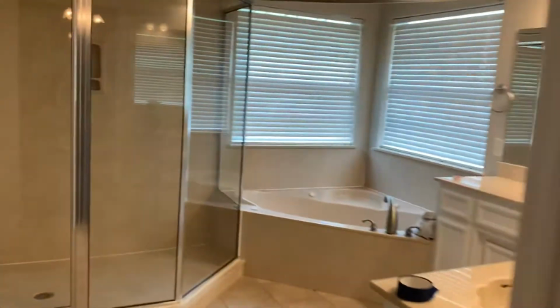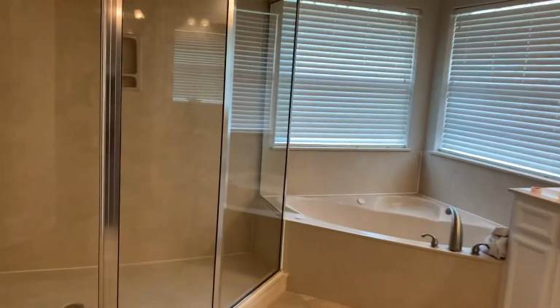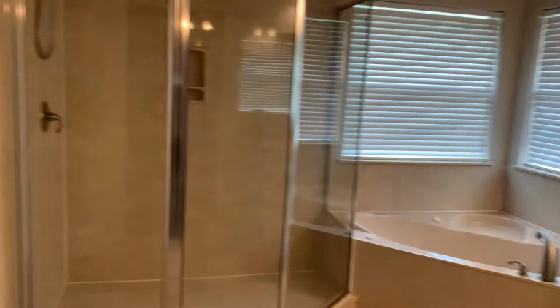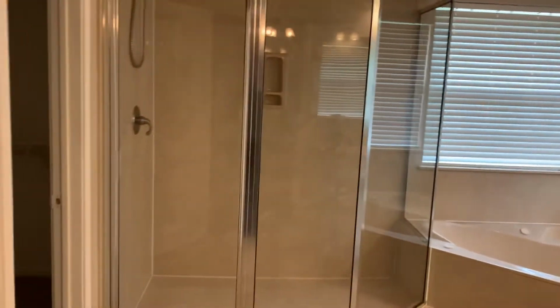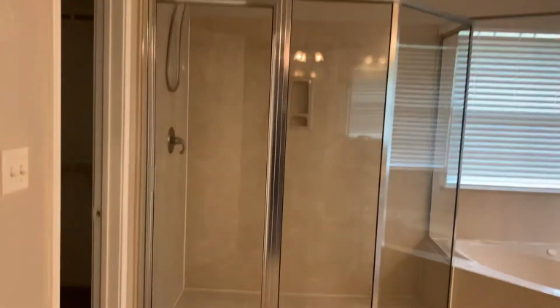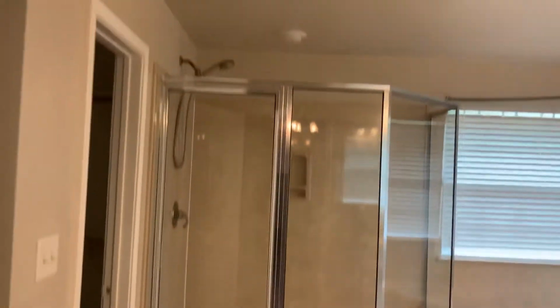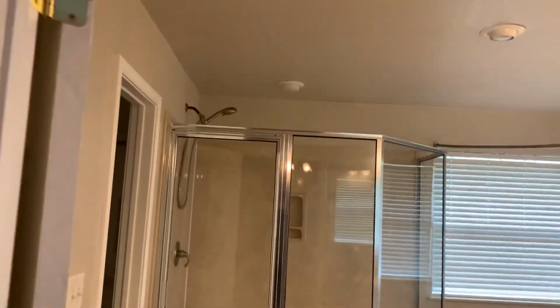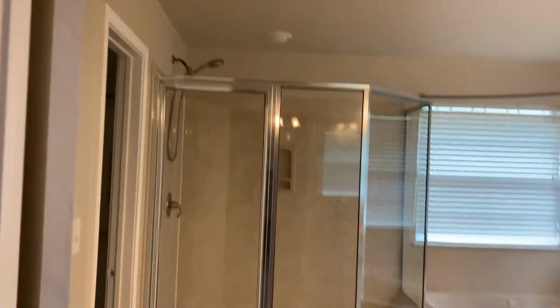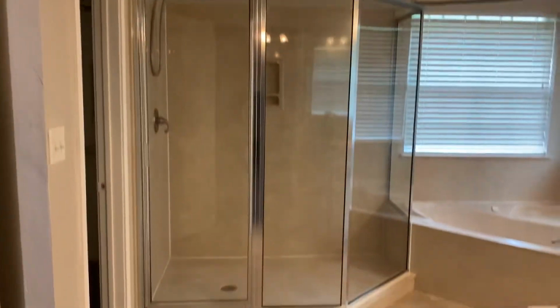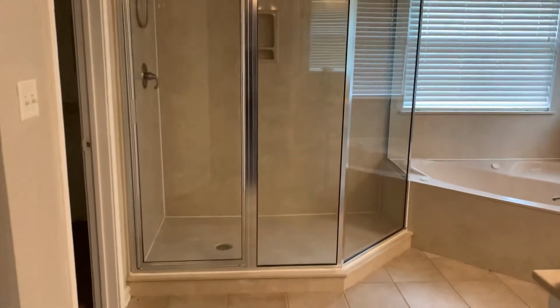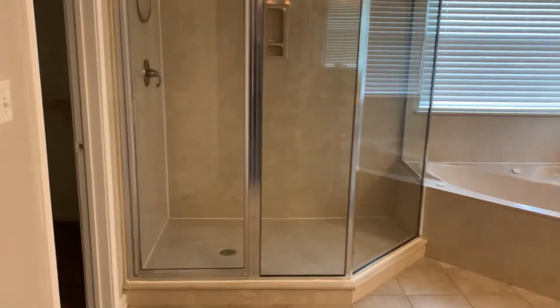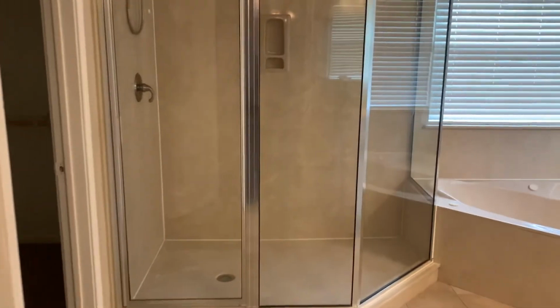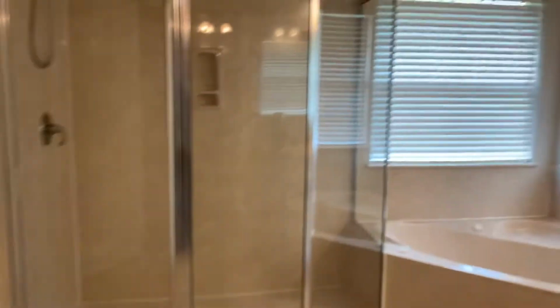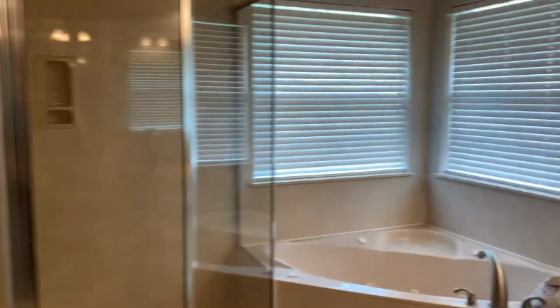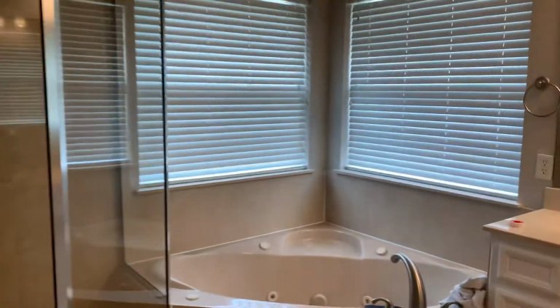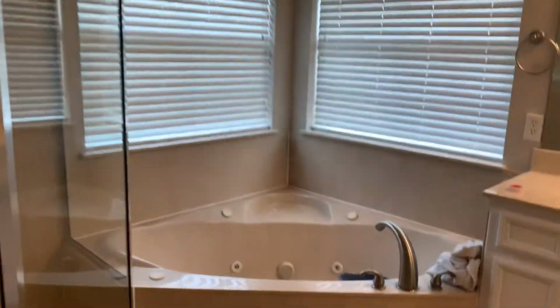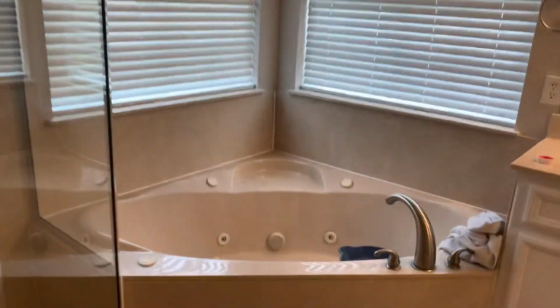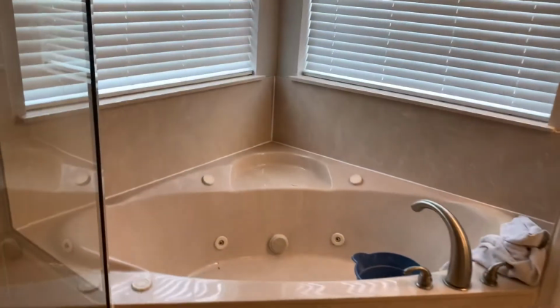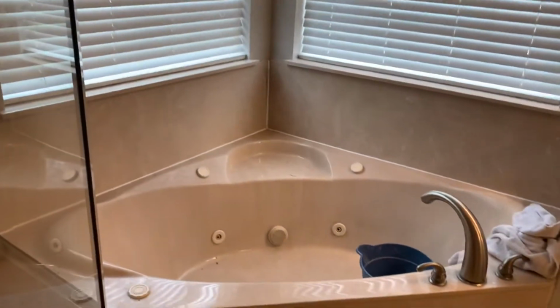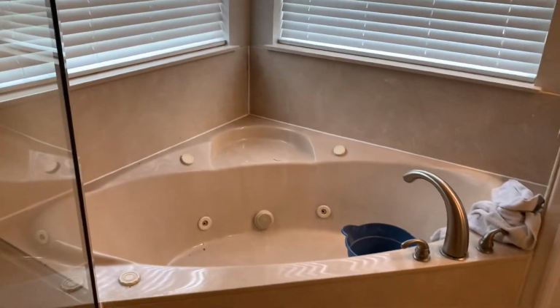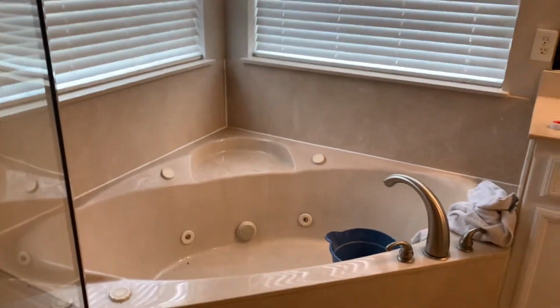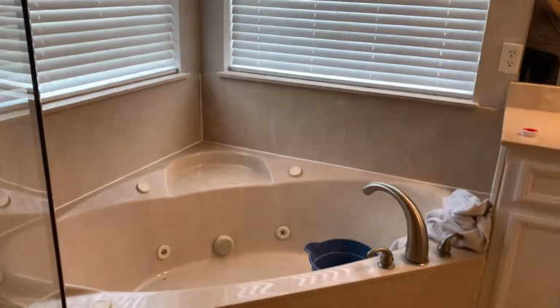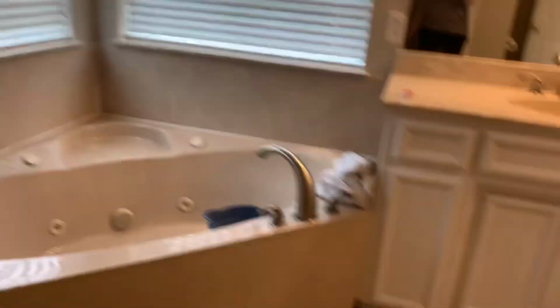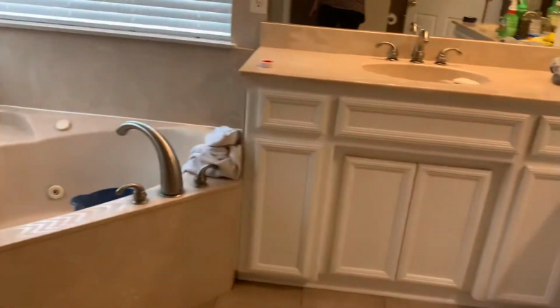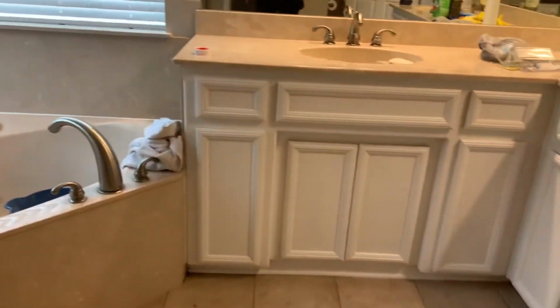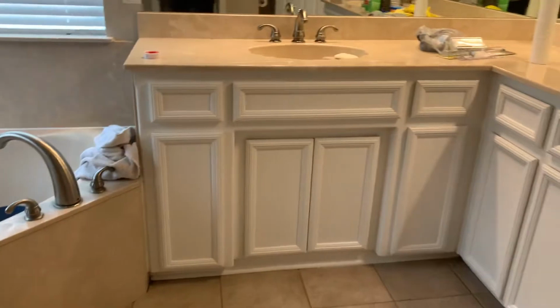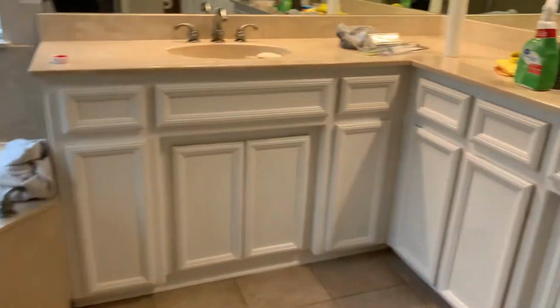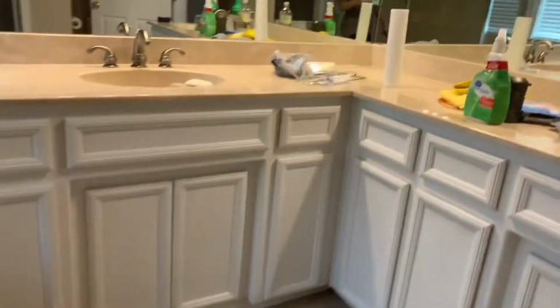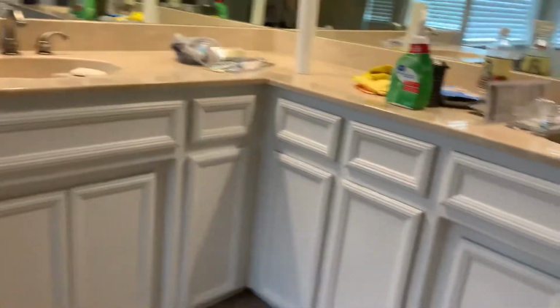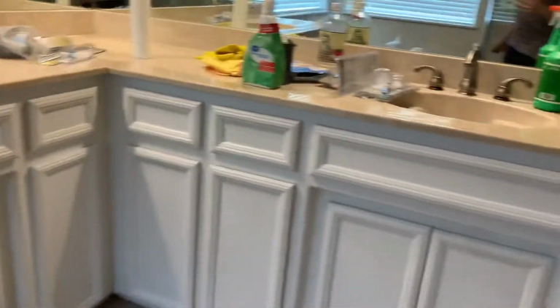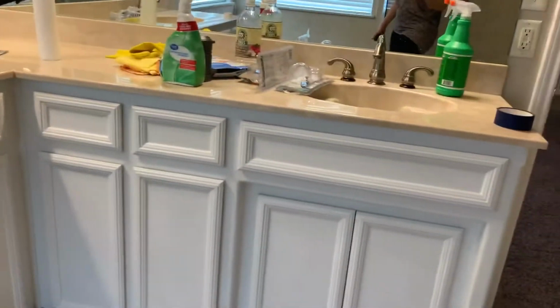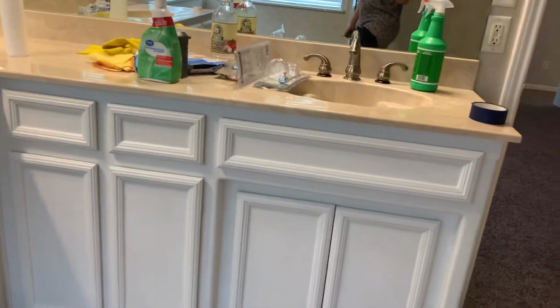And then a beautiful bathroom here. Very nice shower, jetted tub, and then a double sink vanity. Lots of space.